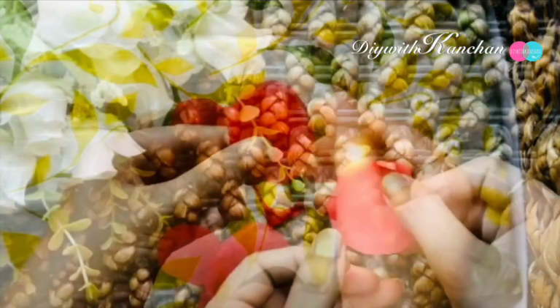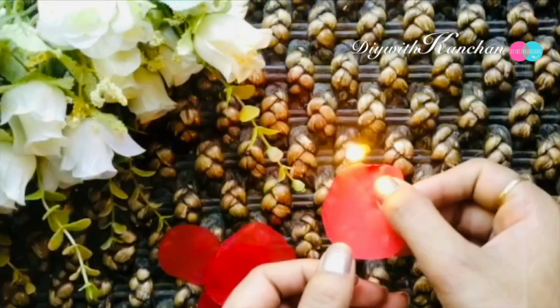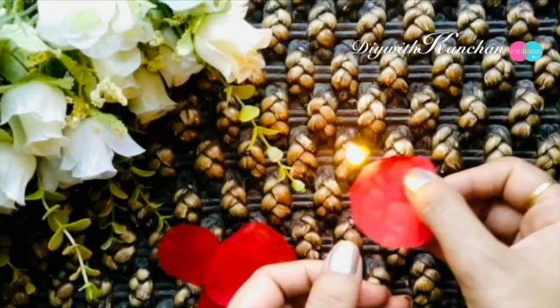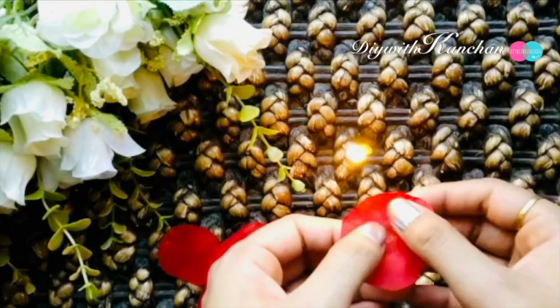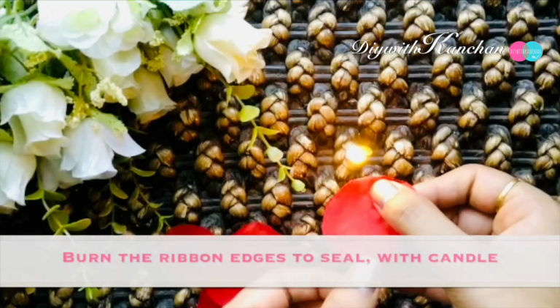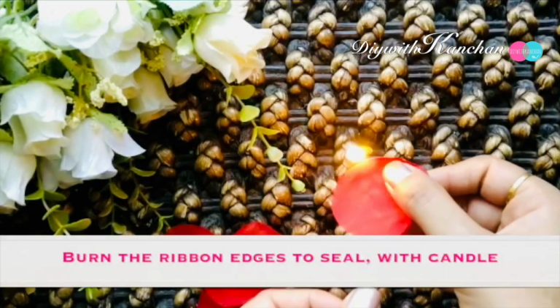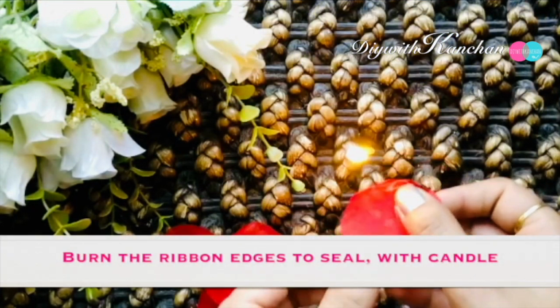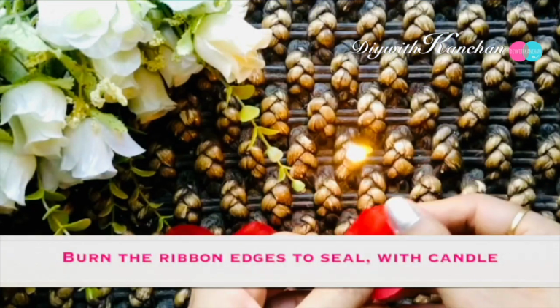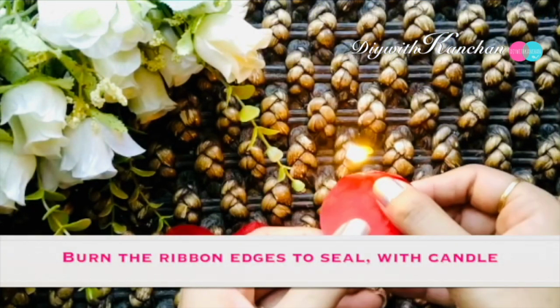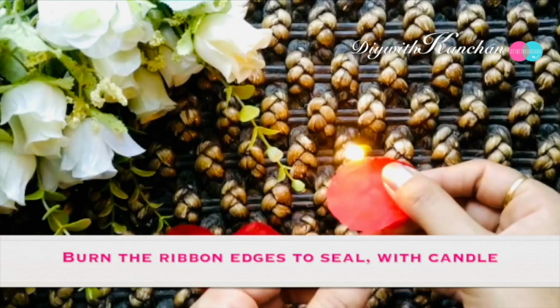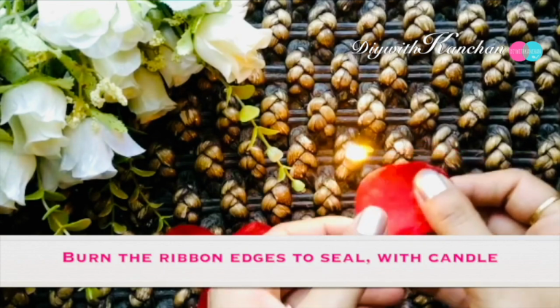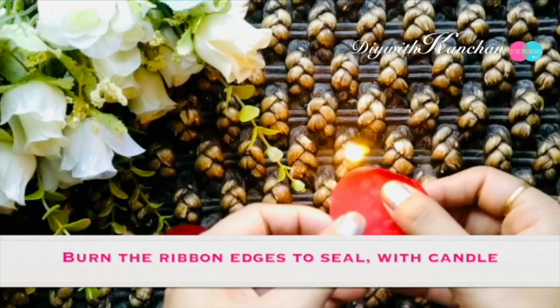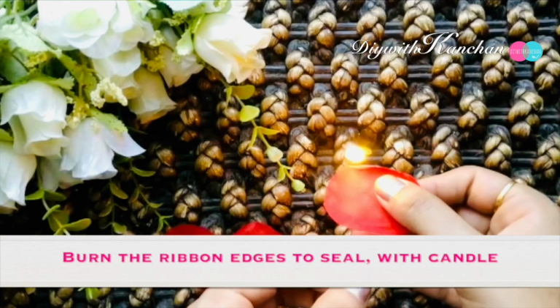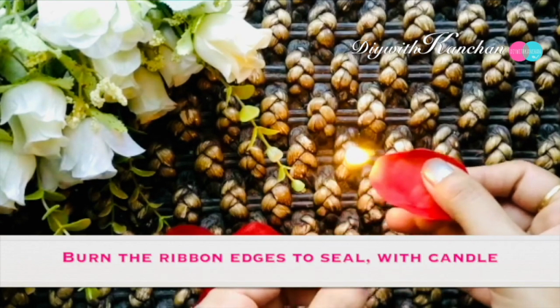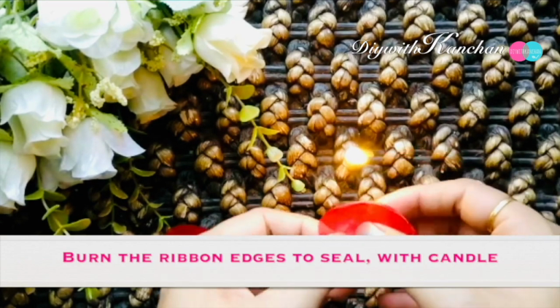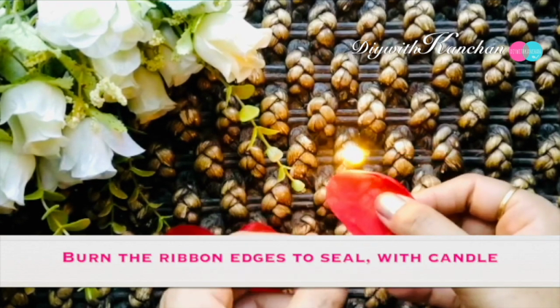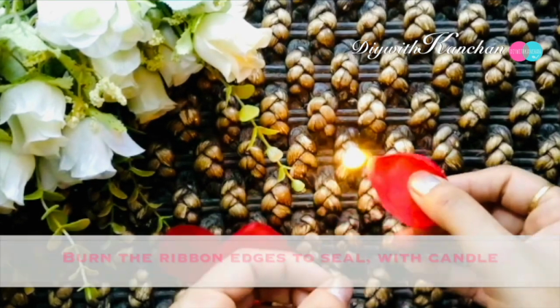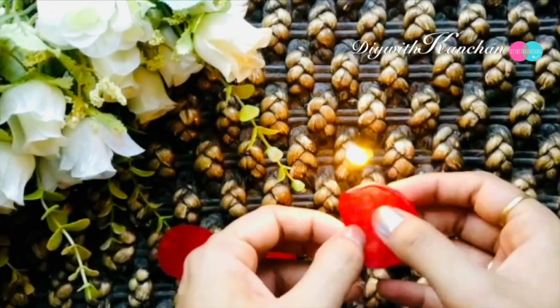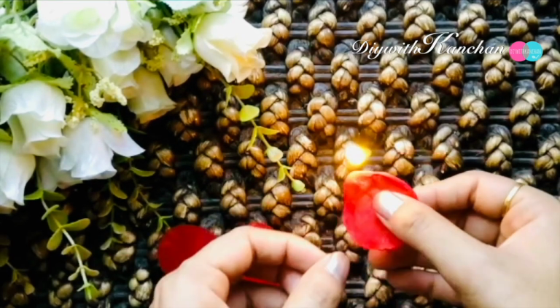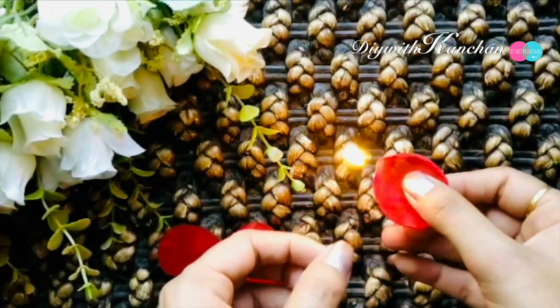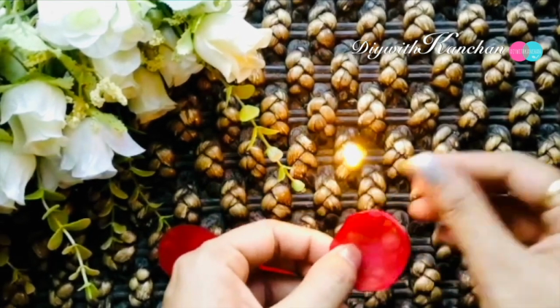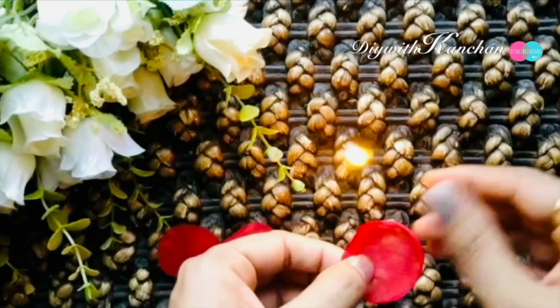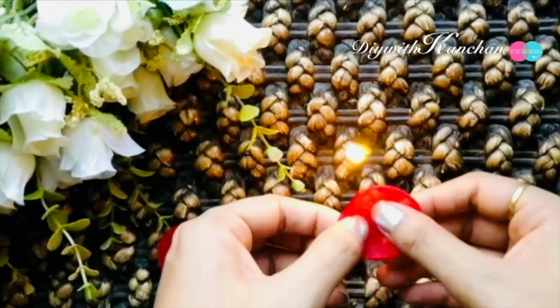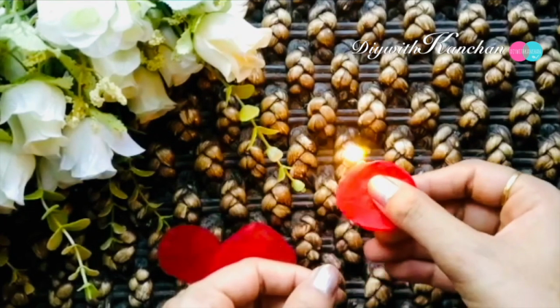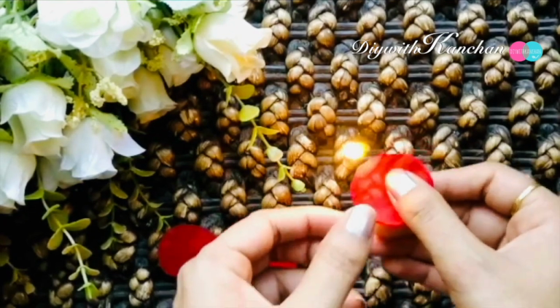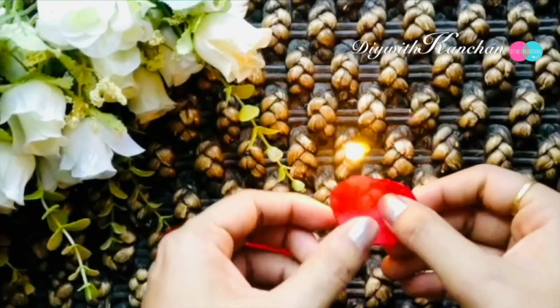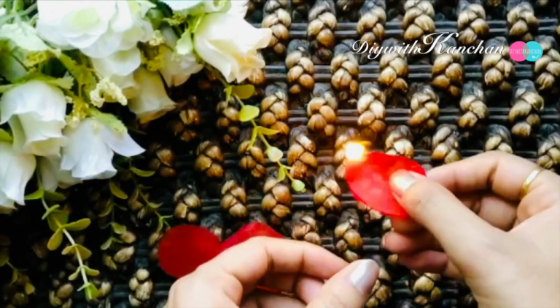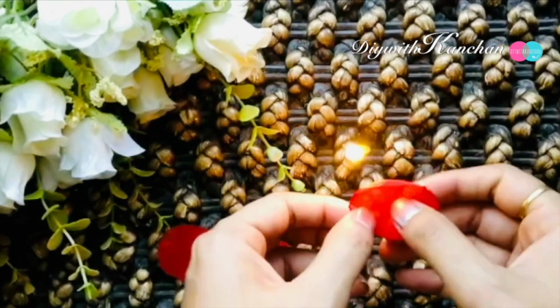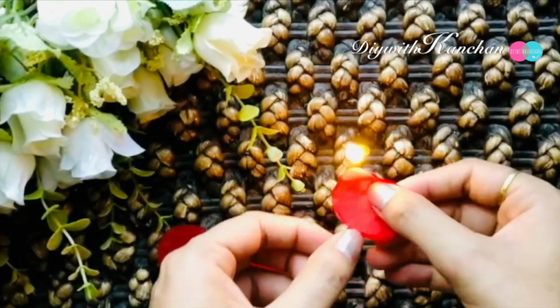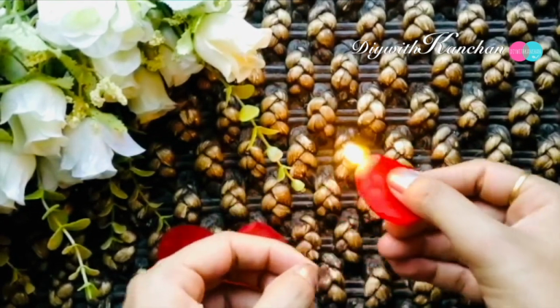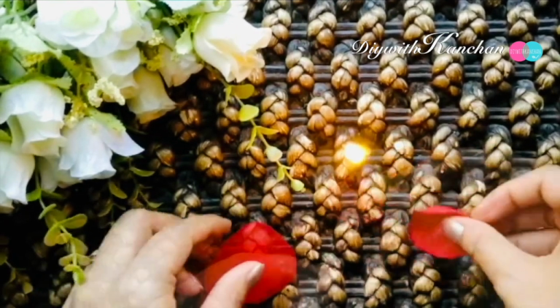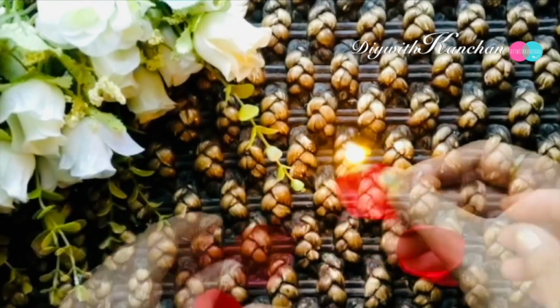Now you have to seal the edges, so we'll be sealing them with the help of a candle. Try to be very careful and very quick because the ribbon burns really fast.